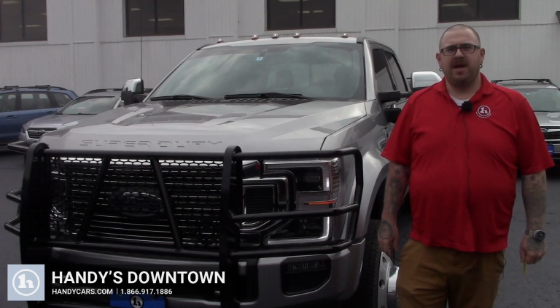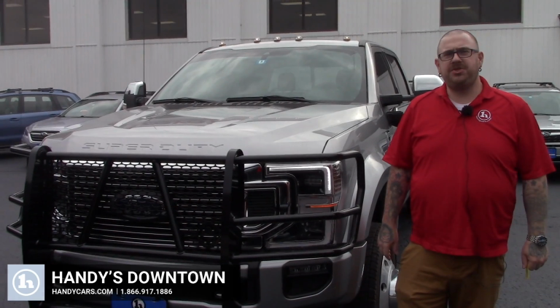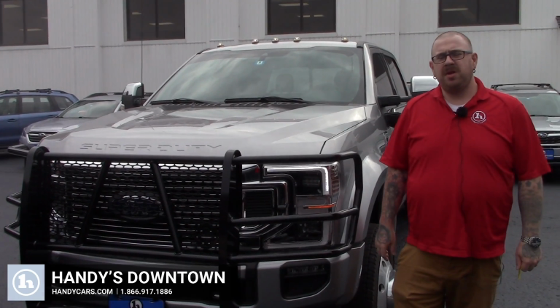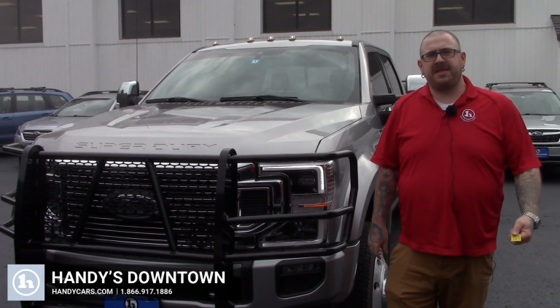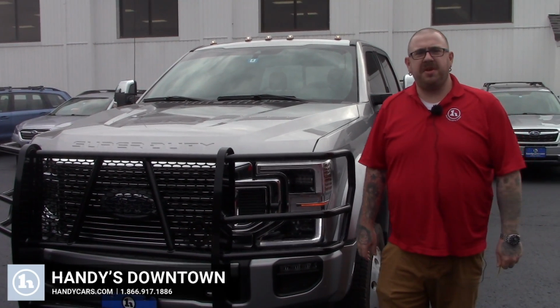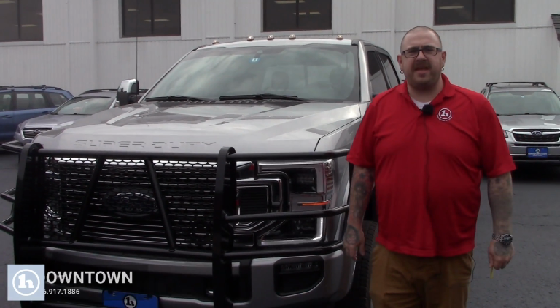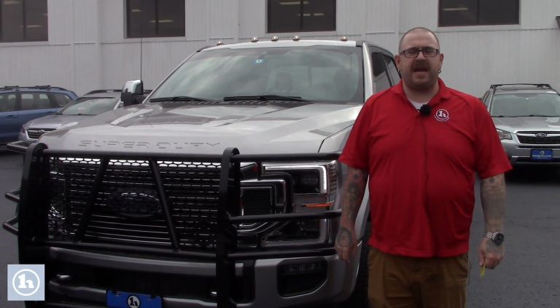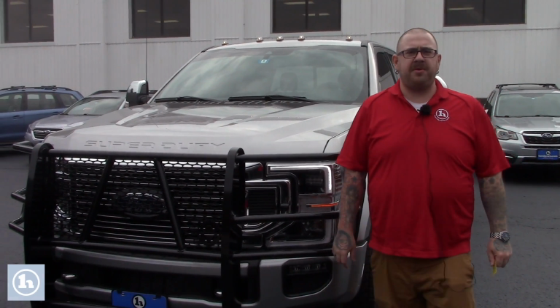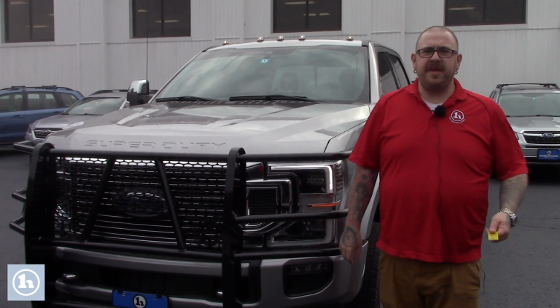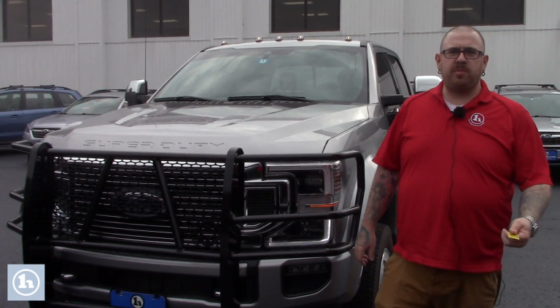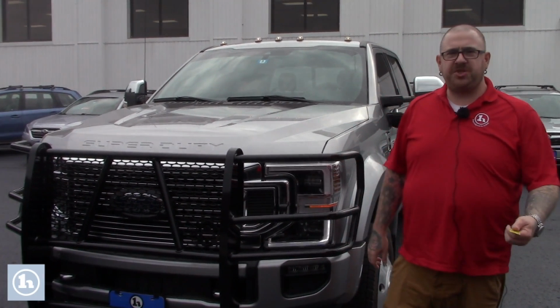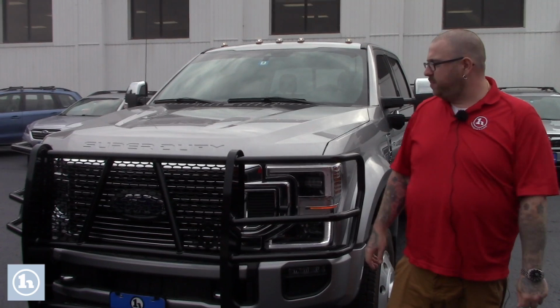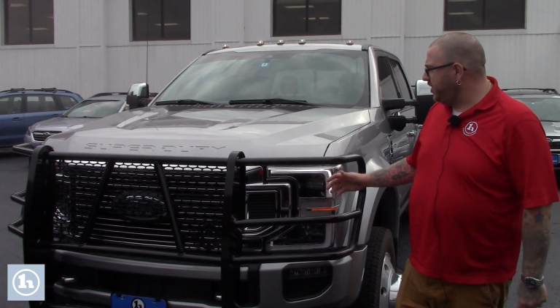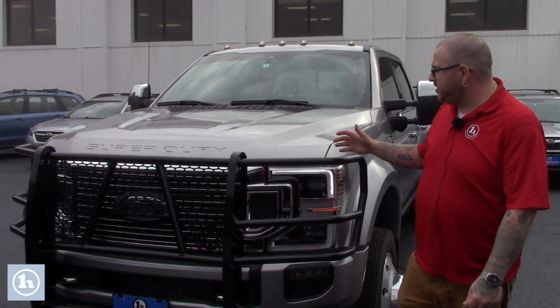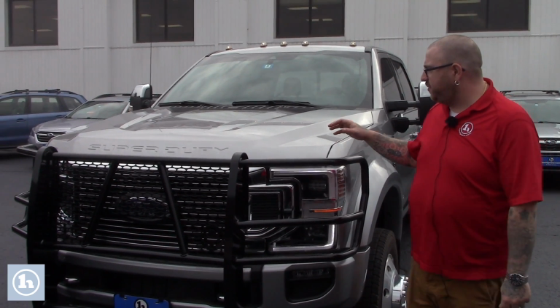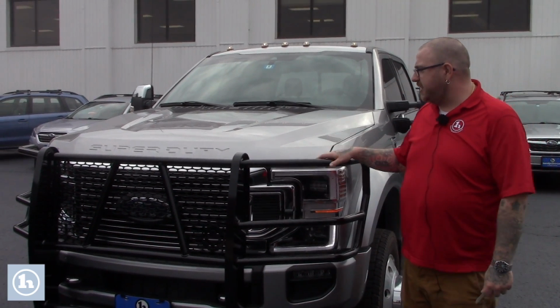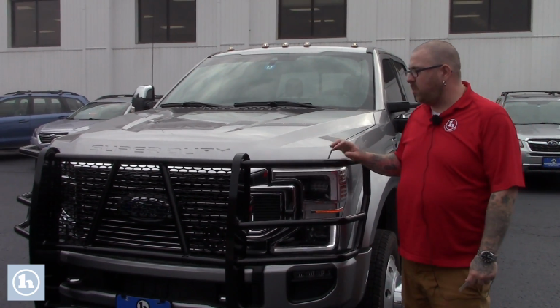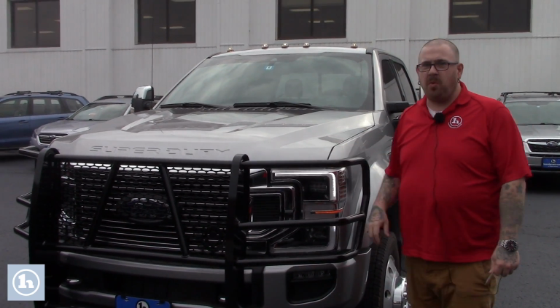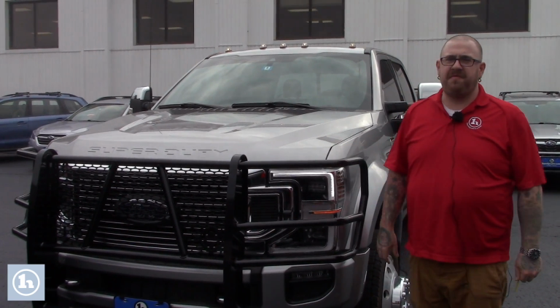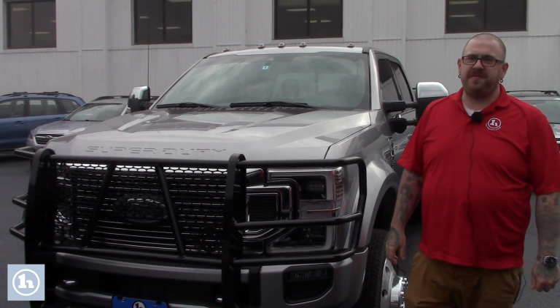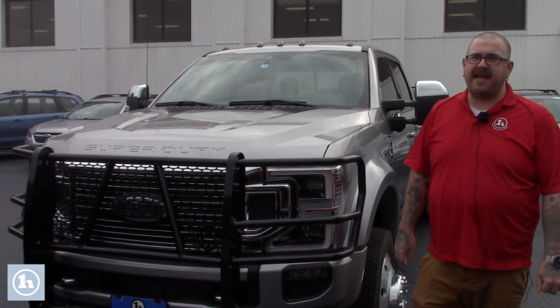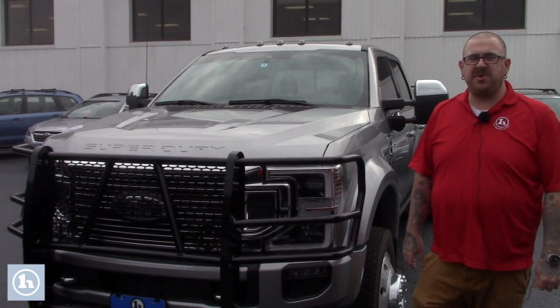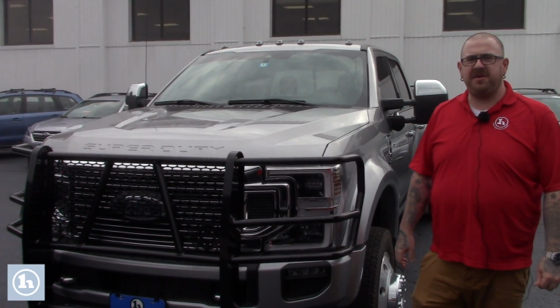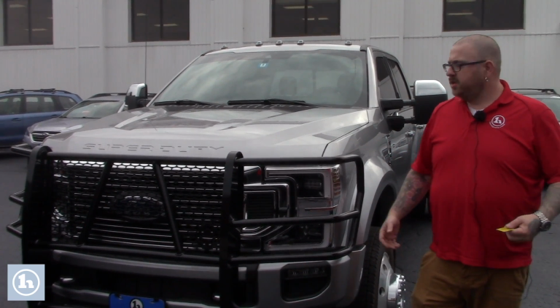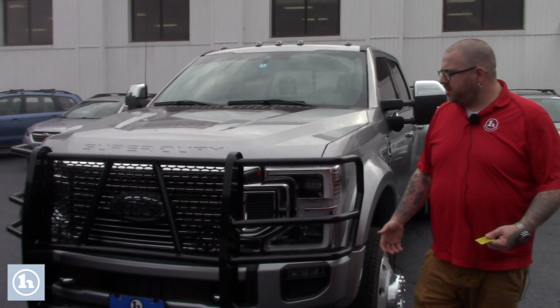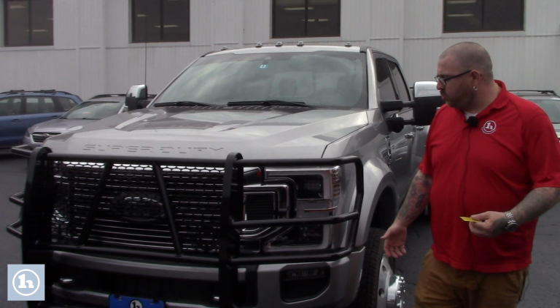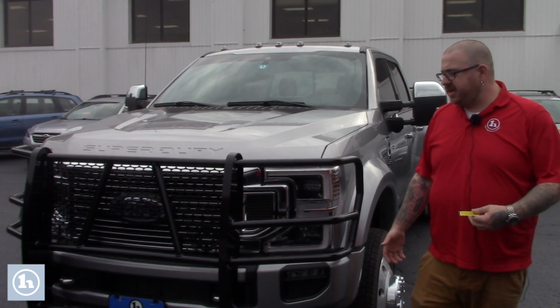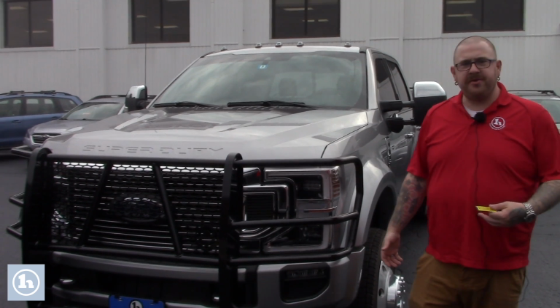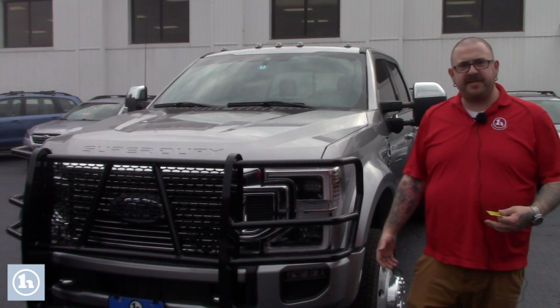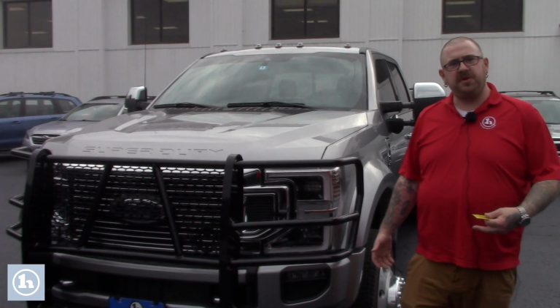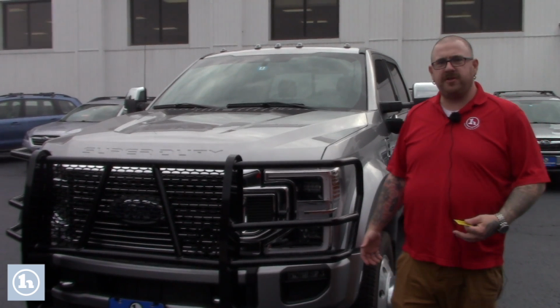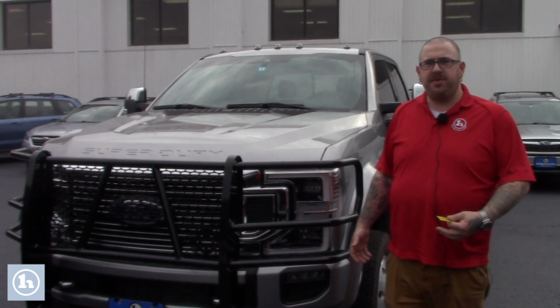Hello Joe, Nick Lambert here from Handy's Downtown. Thank you so much for chatting with me earlier about this beautiful 2020 Ford F450 Platinum that we have here. Just wanted to make a quick video to introduce myself and go over the truck with you.